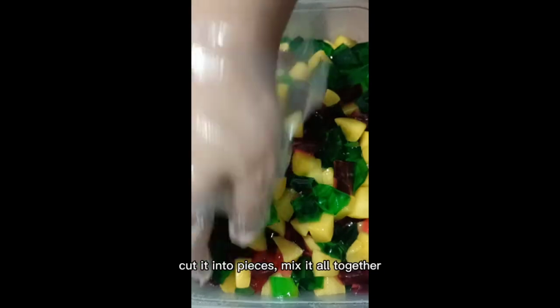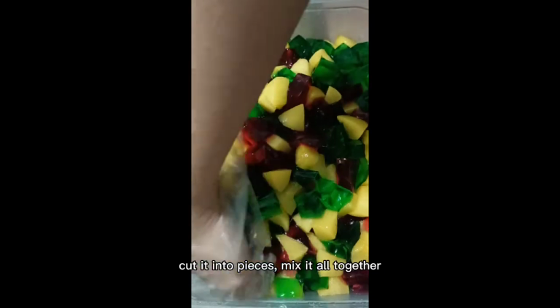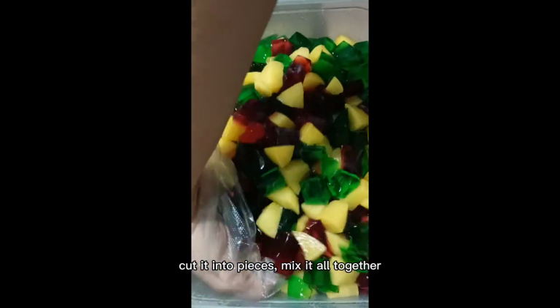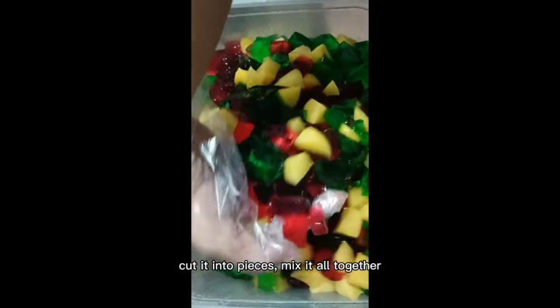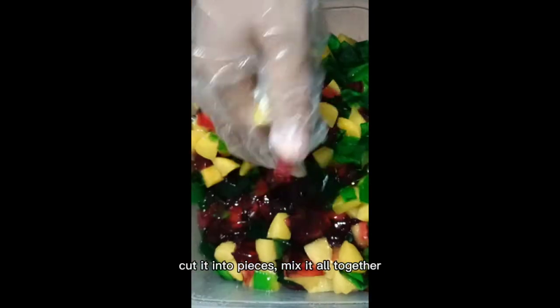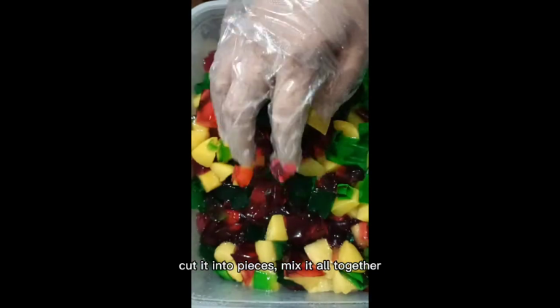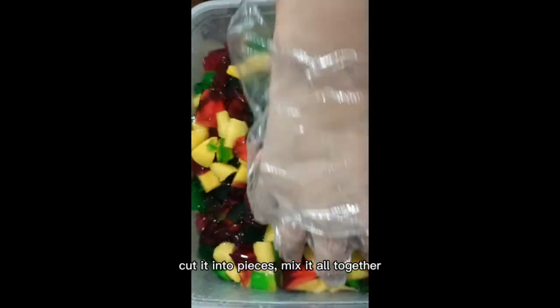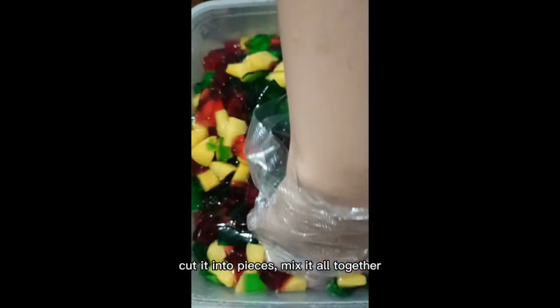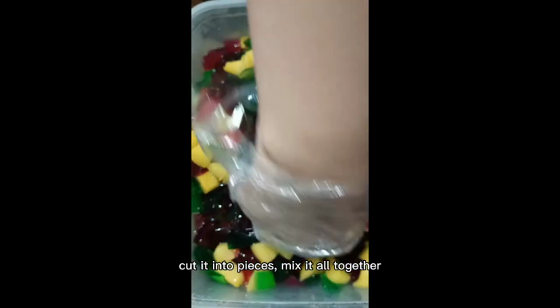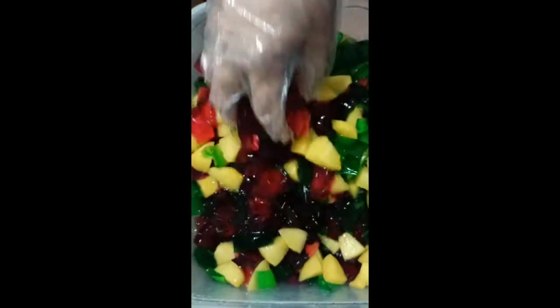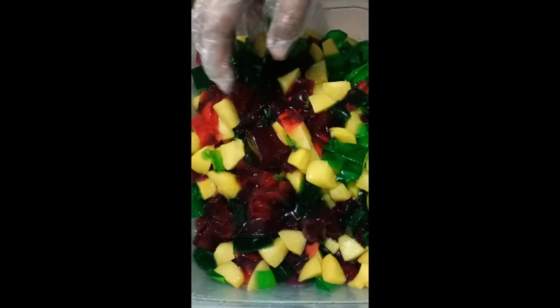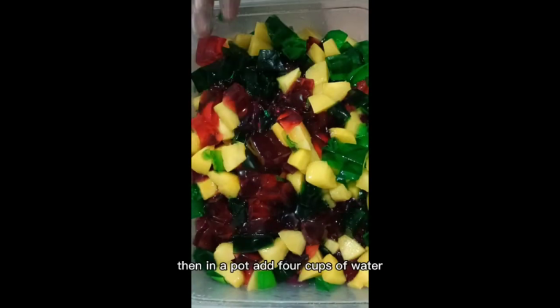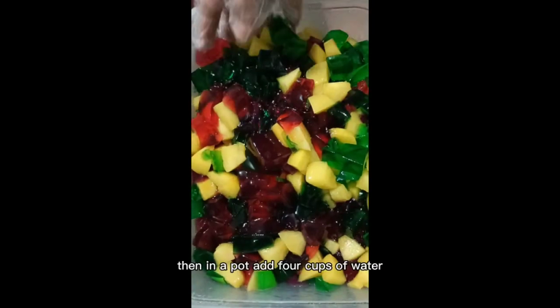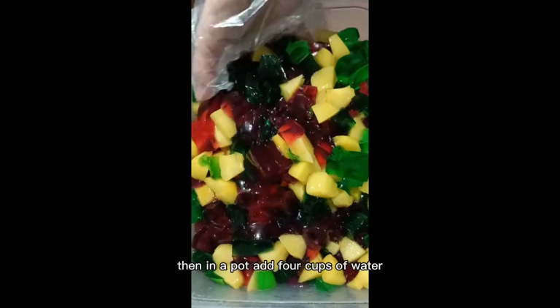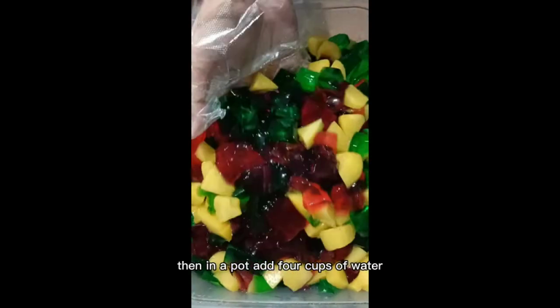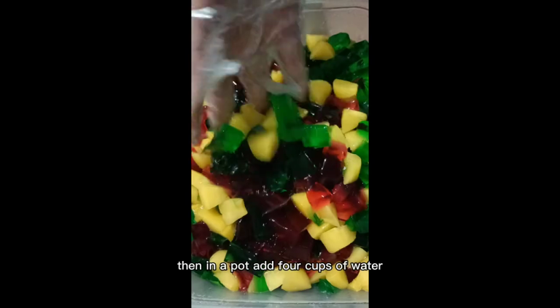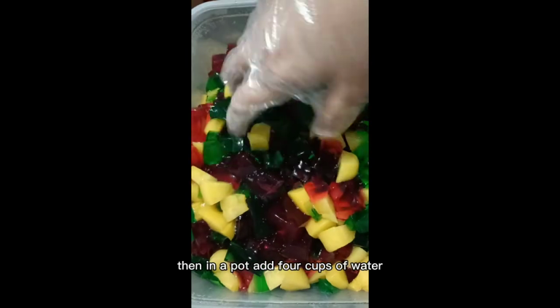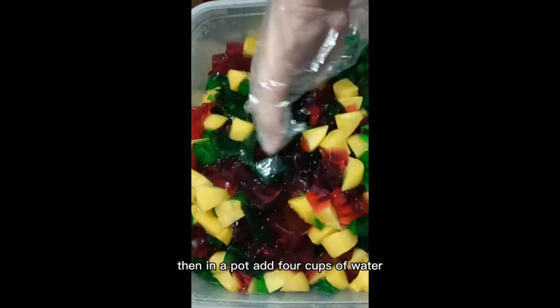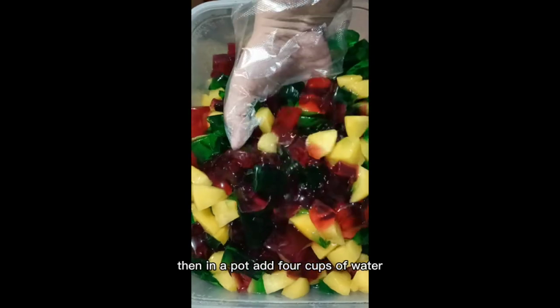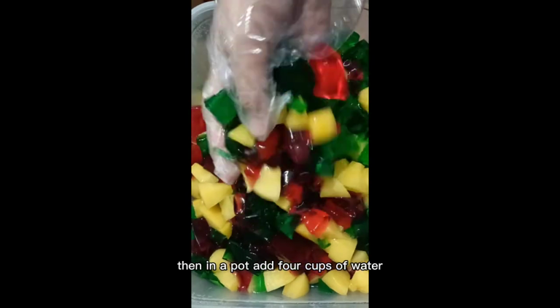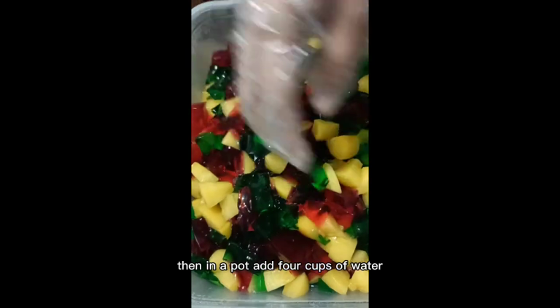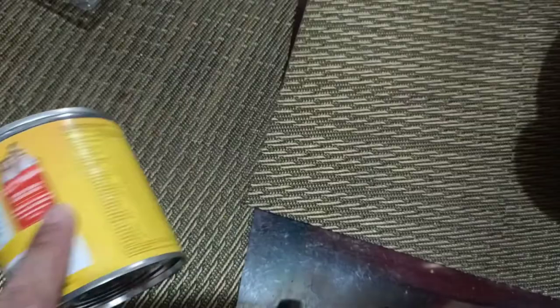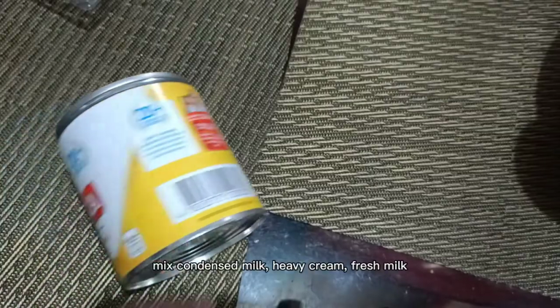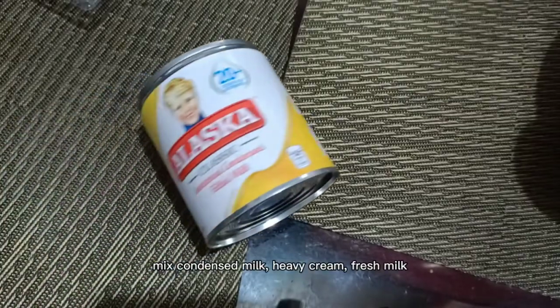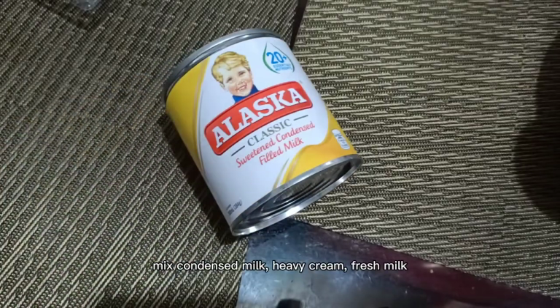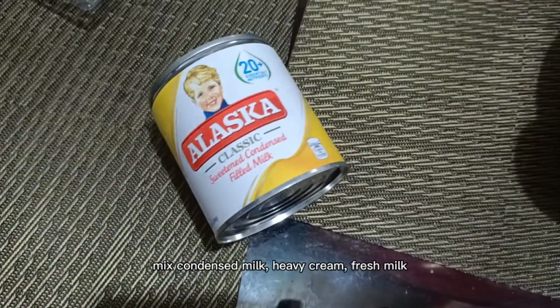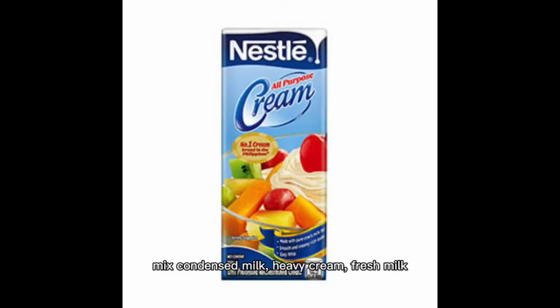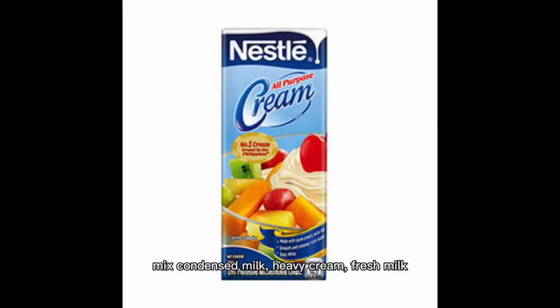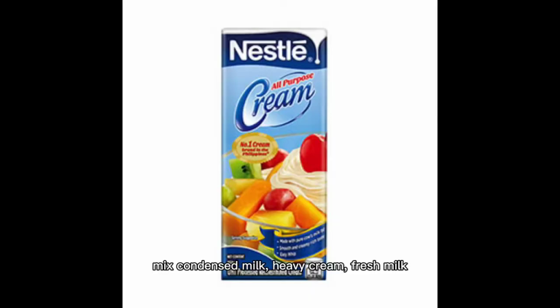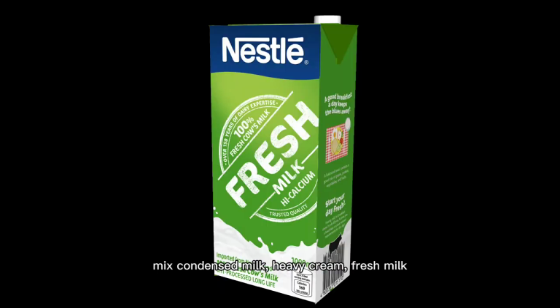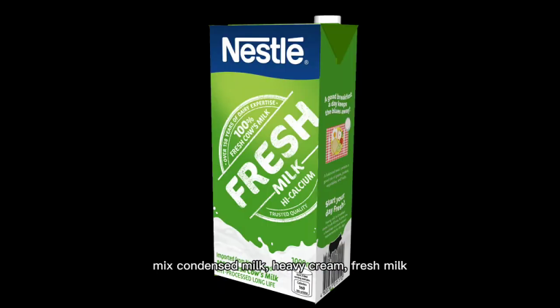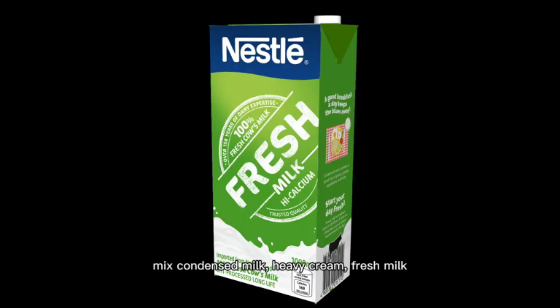Cut it into pieces. Mix it all together. Then in a pot, add 4 cups of water. Mix condensed milk, heavy cream, and fresh milk.